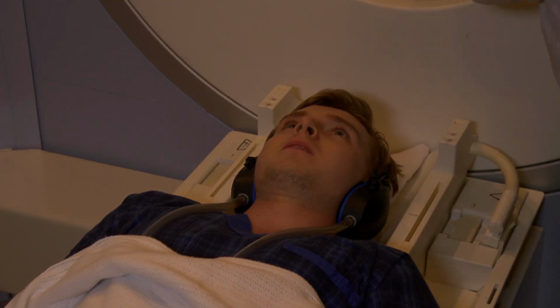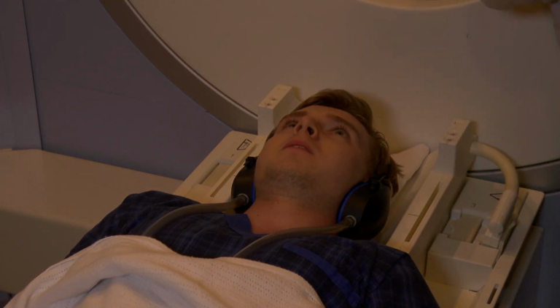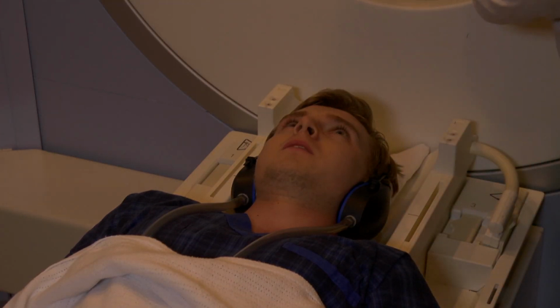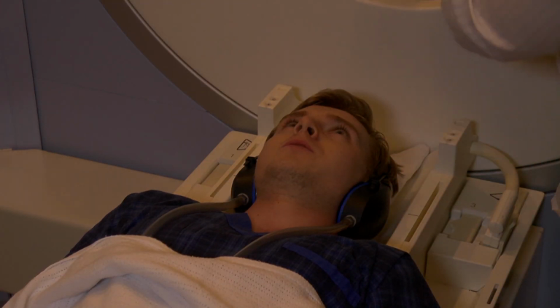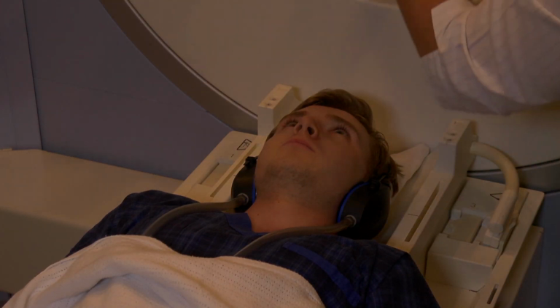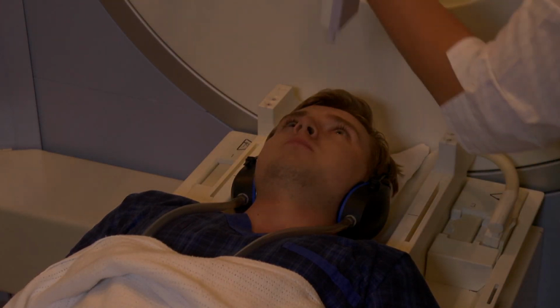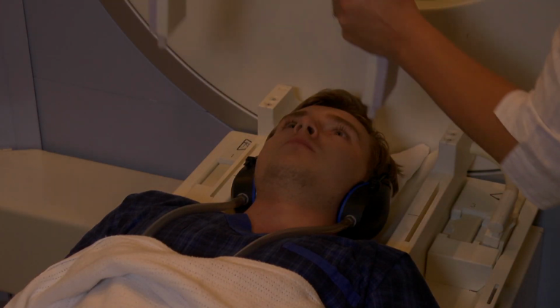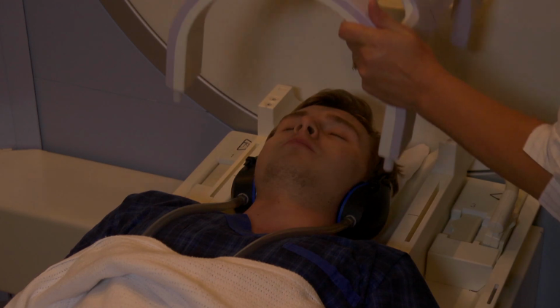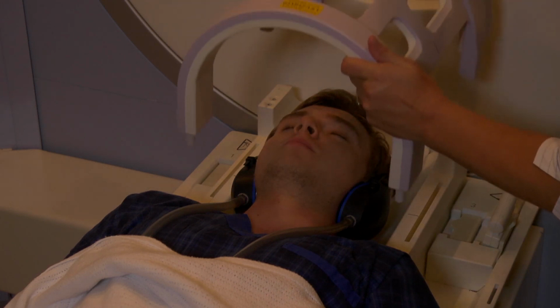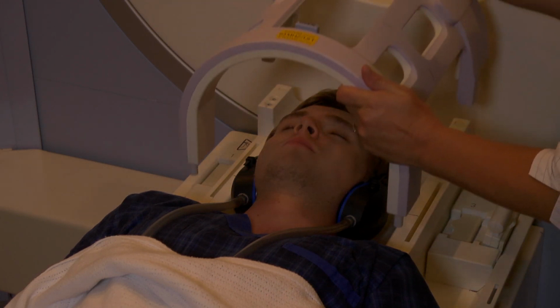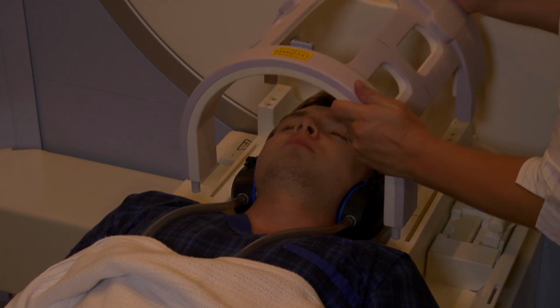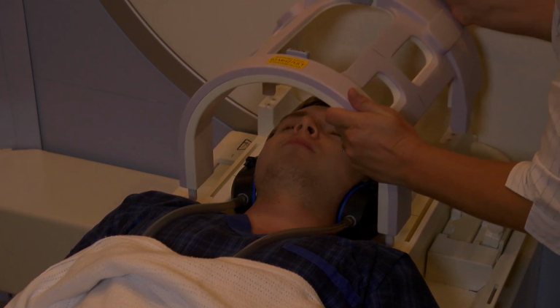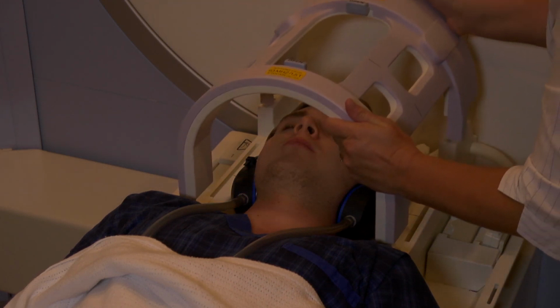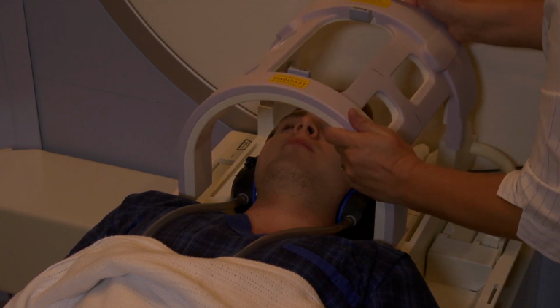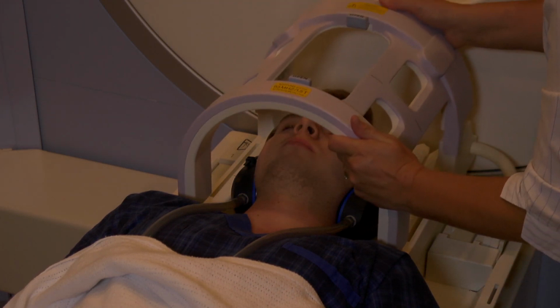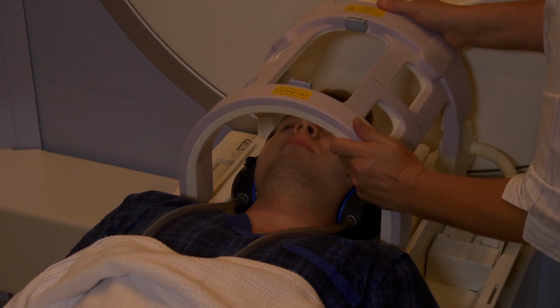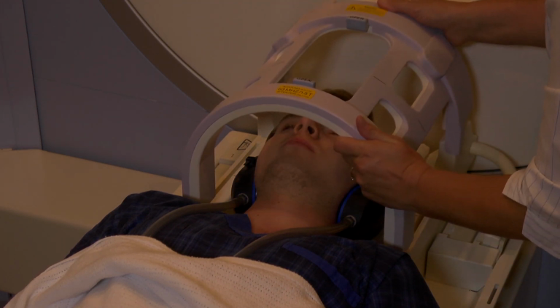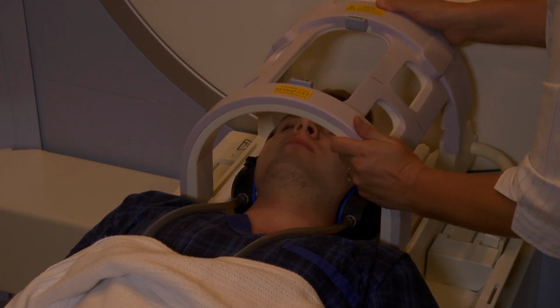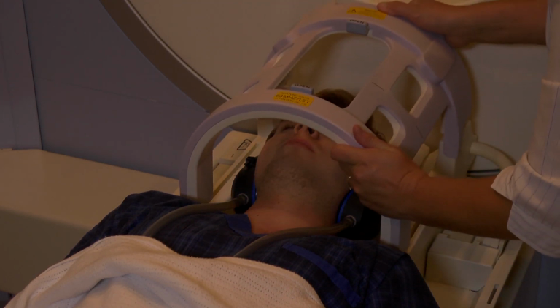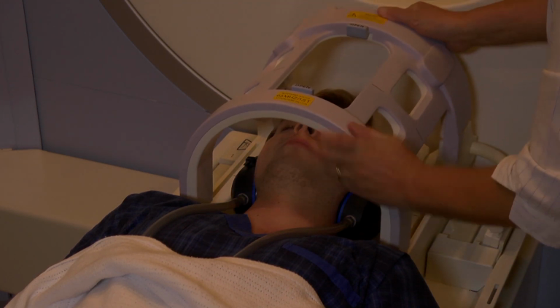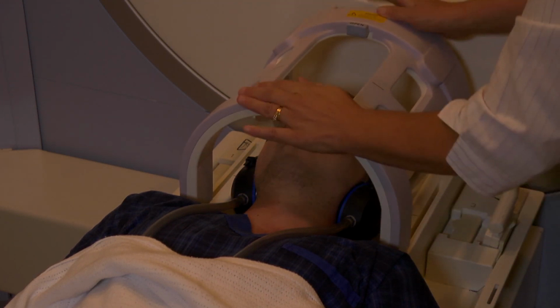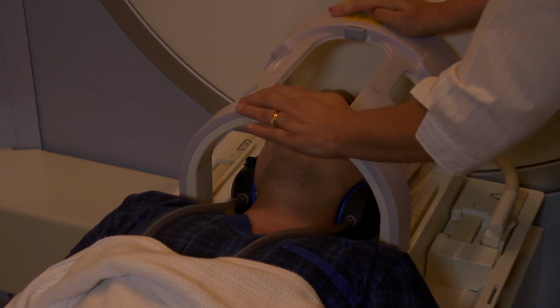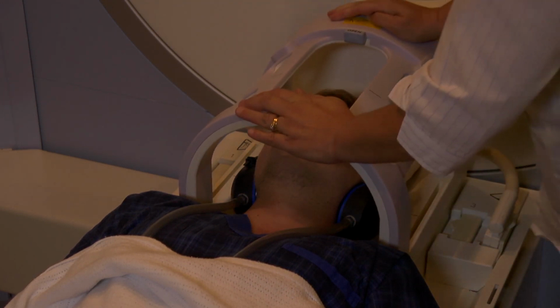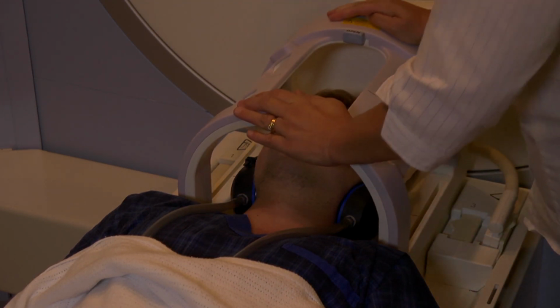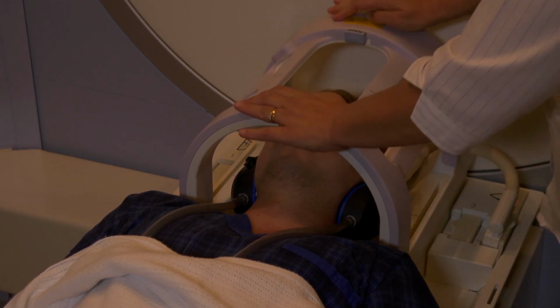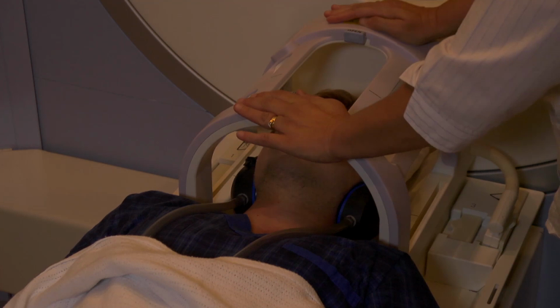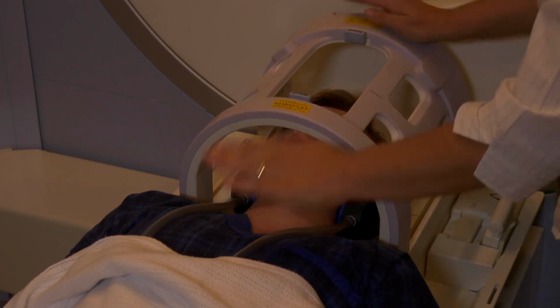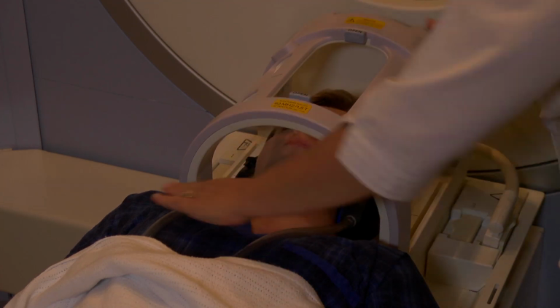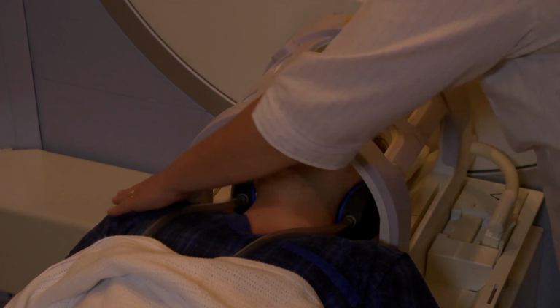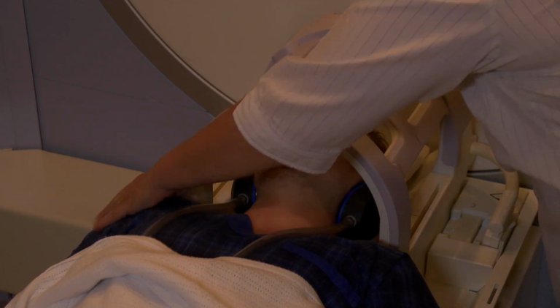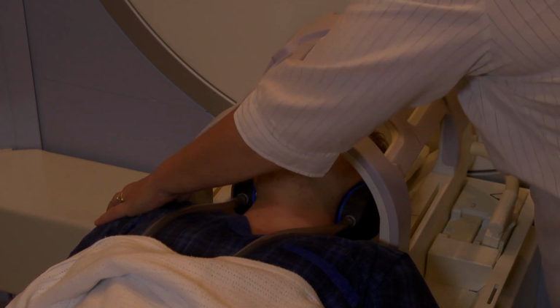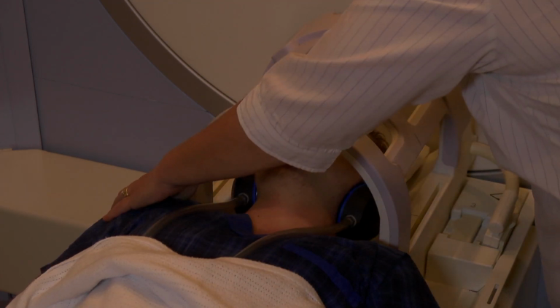For brain scans, a special head RF coil will be placed over your head. Different coil types may be used for imaging other parts of the body.